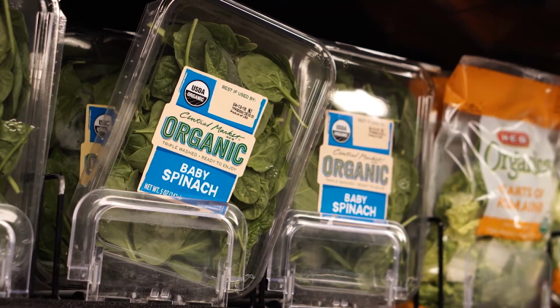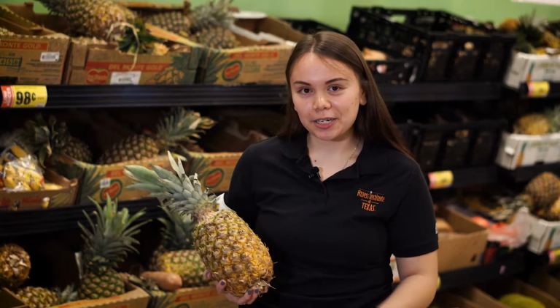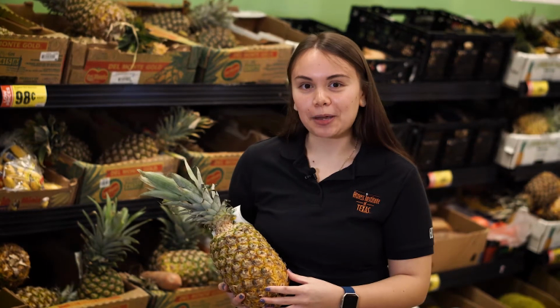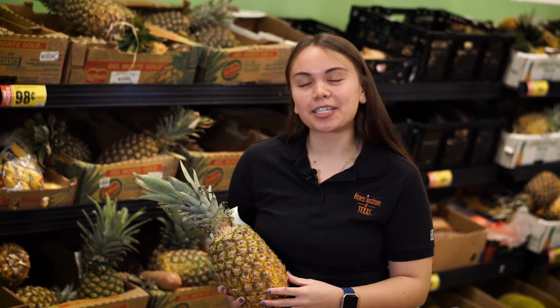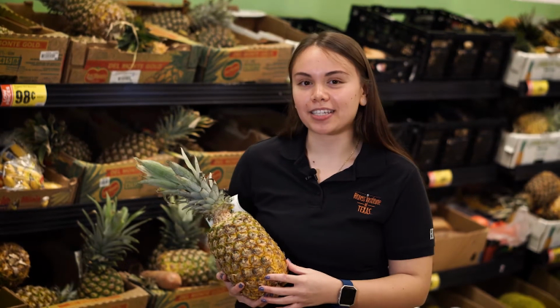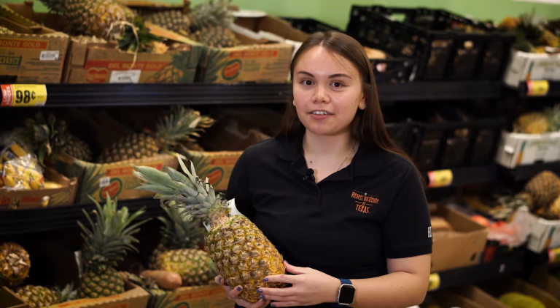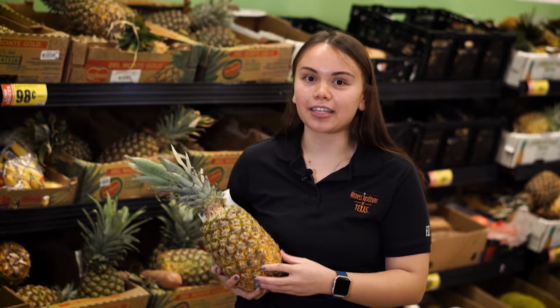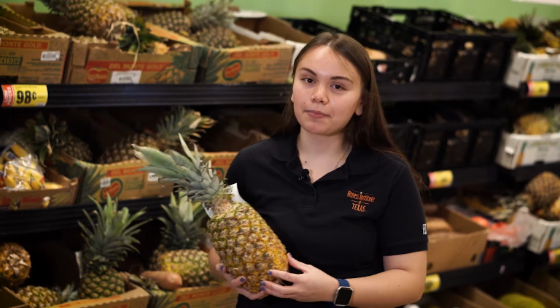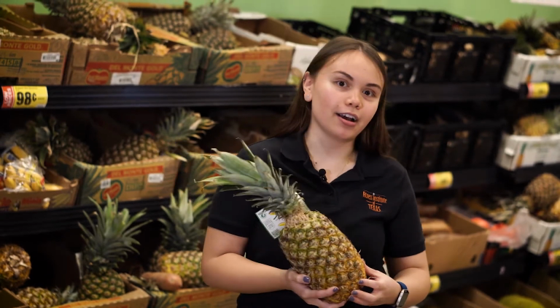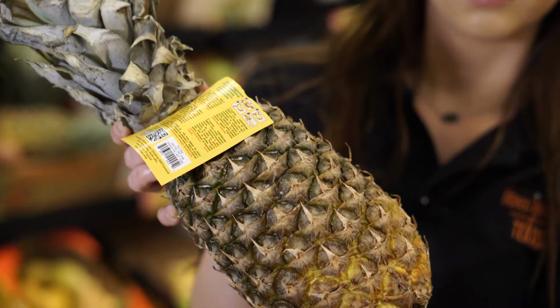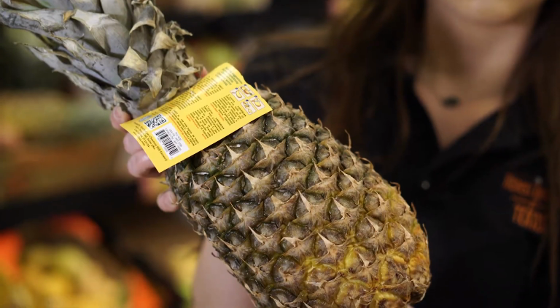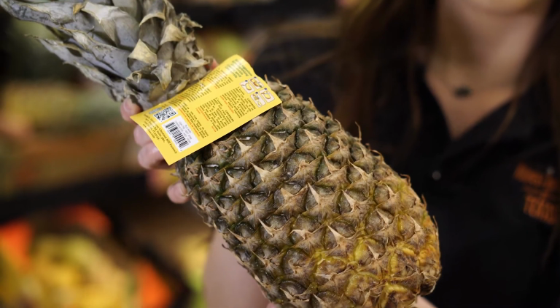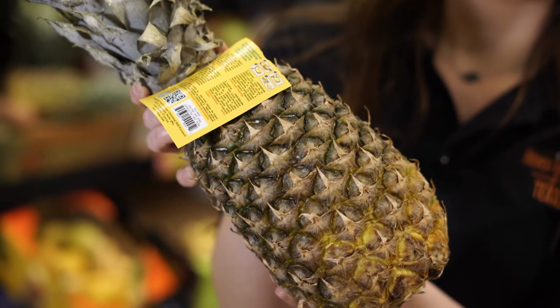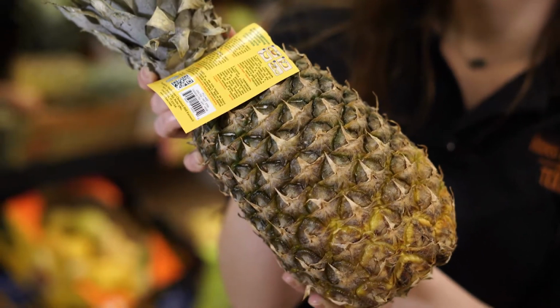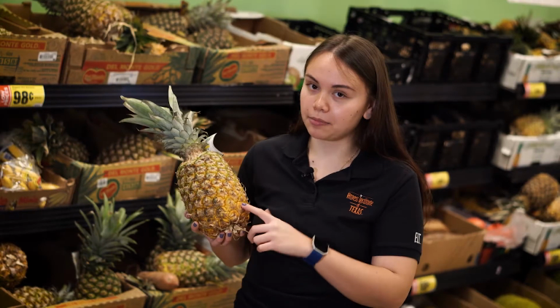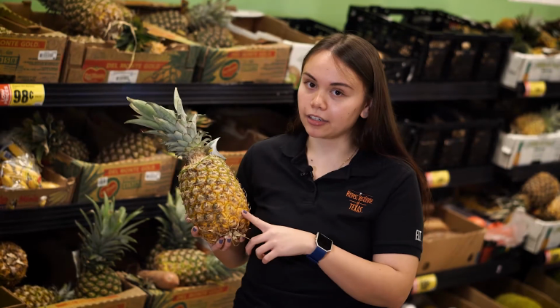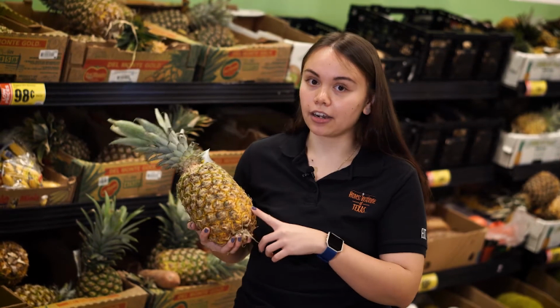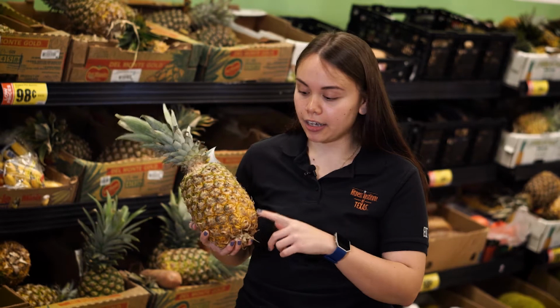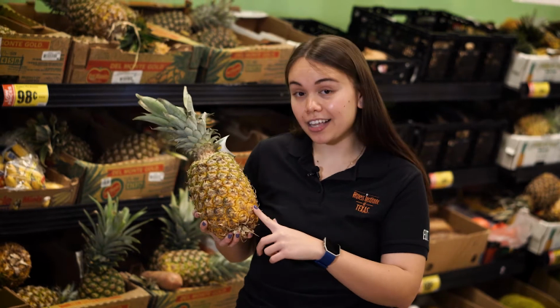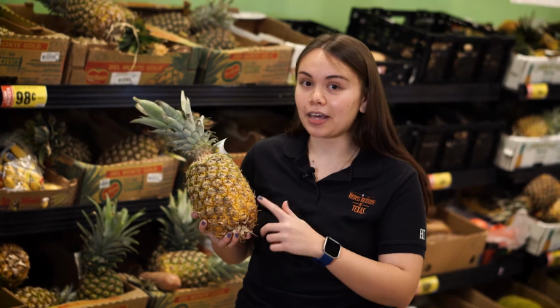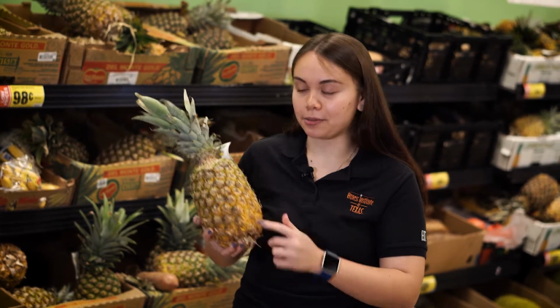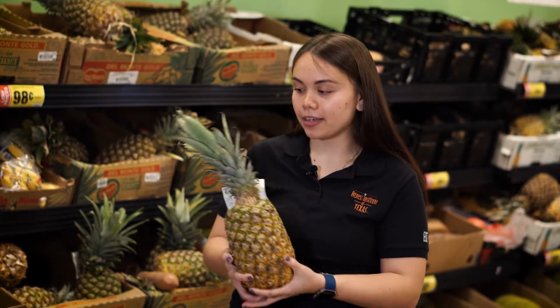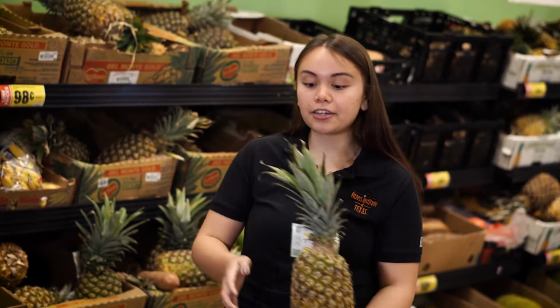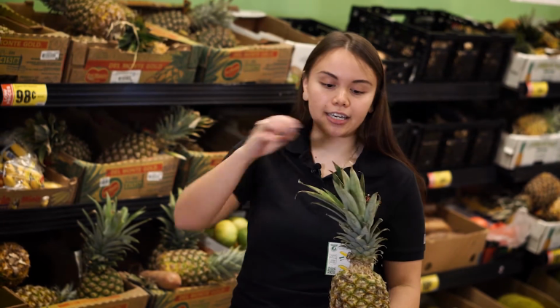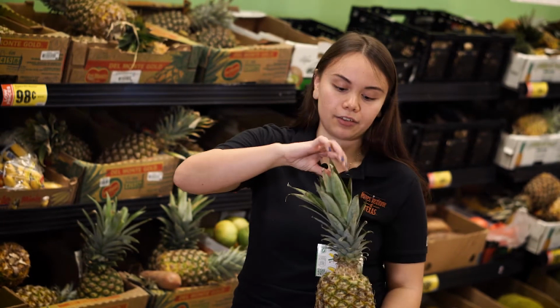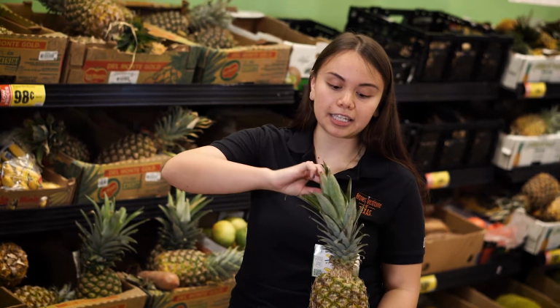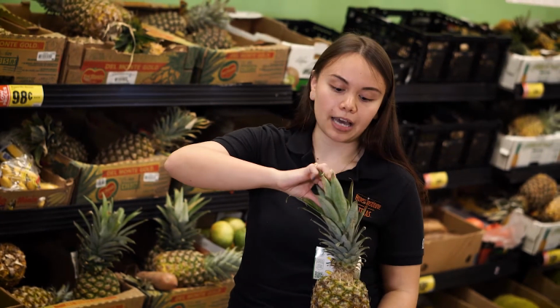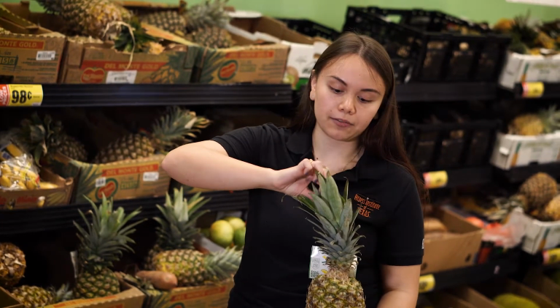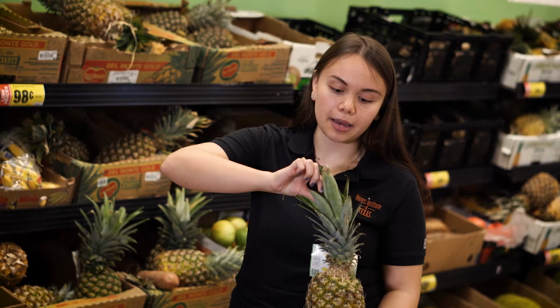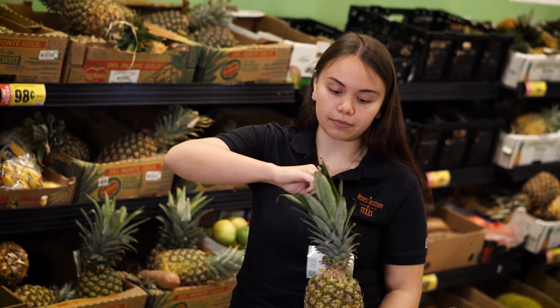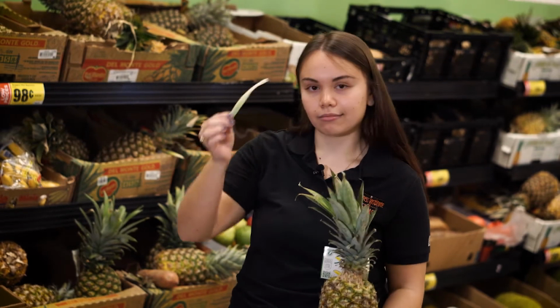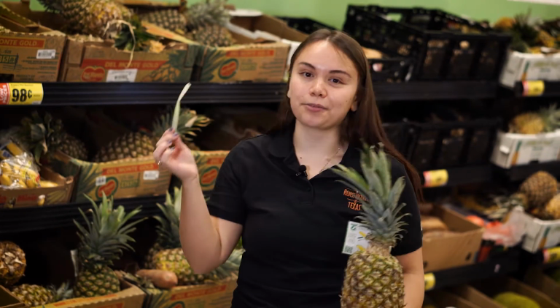Now I'm going to show you a couple of tricks about selecting fruit that's ripe or not. For a pineapple, the coloring outside should be yellow and not green — if it's yellow, that means it's ripe. Another trick is that if you can easily pull out one of the stems, it's ripe.